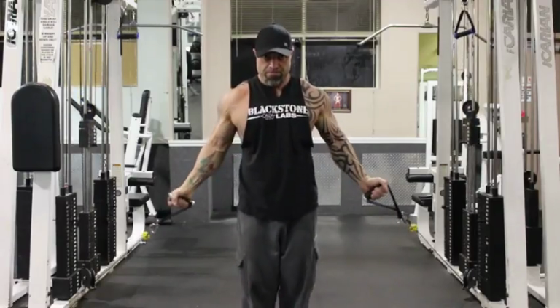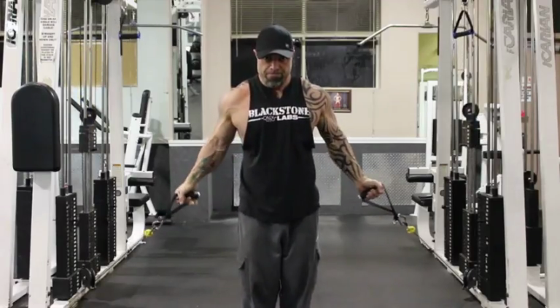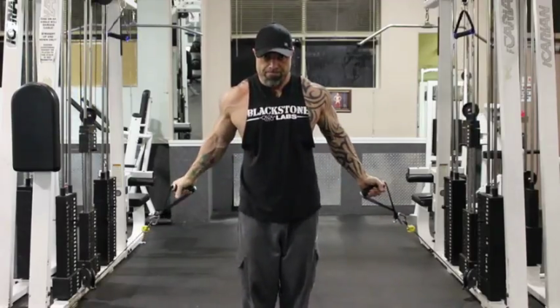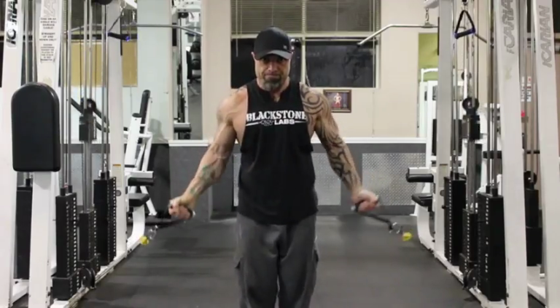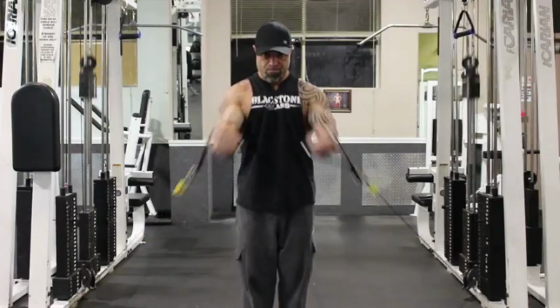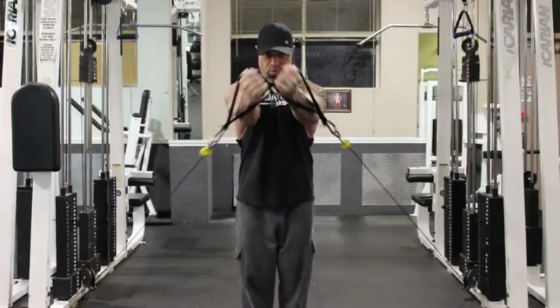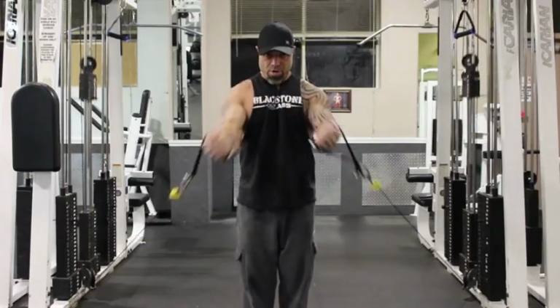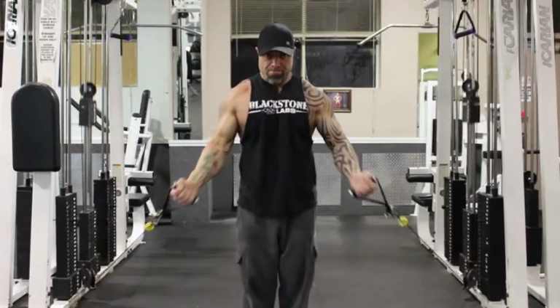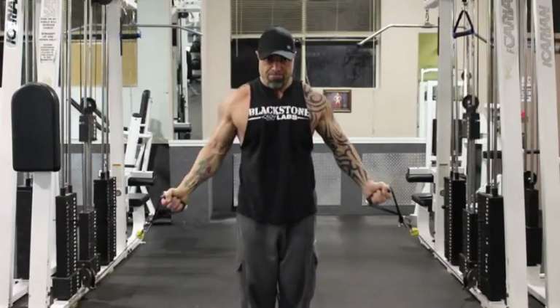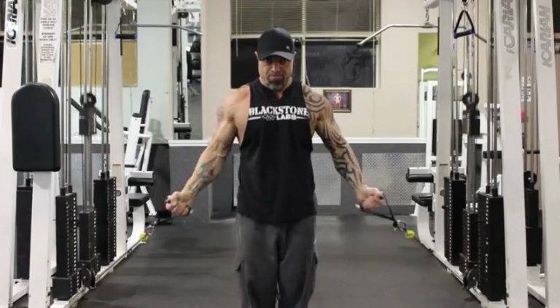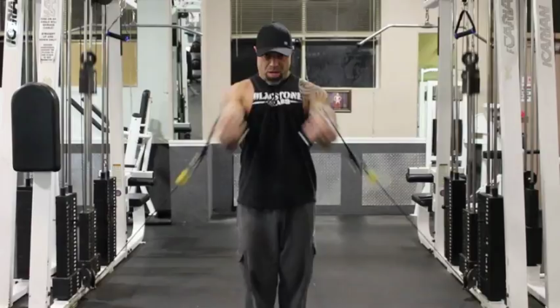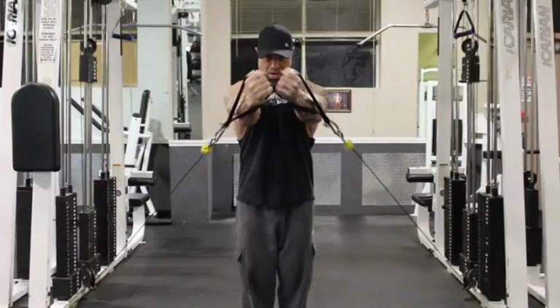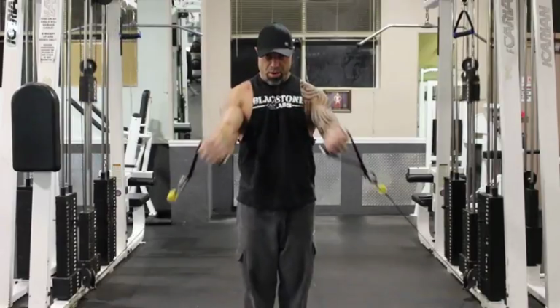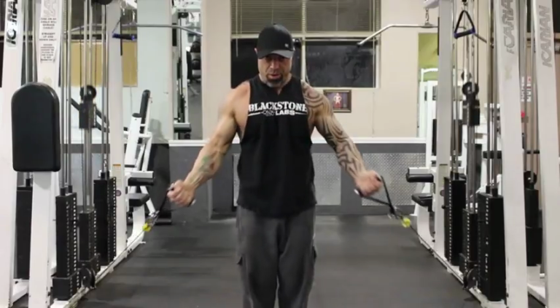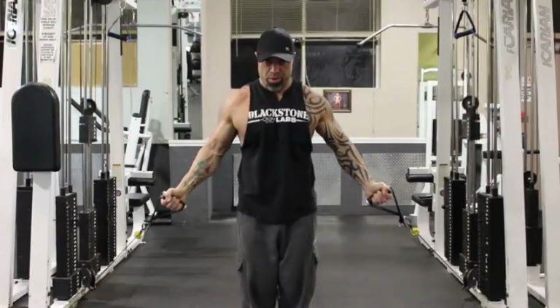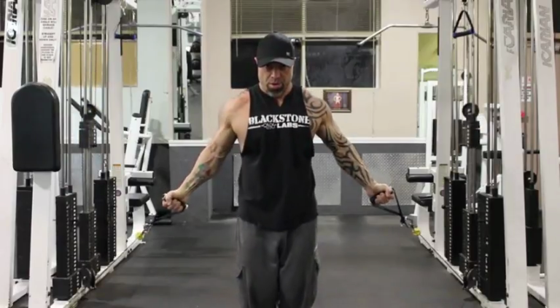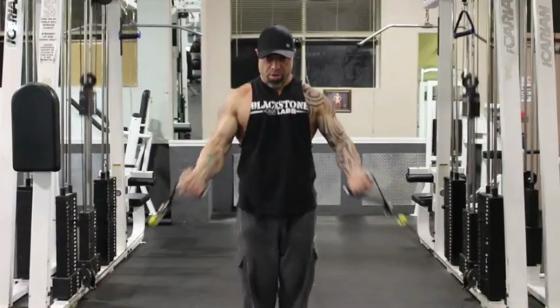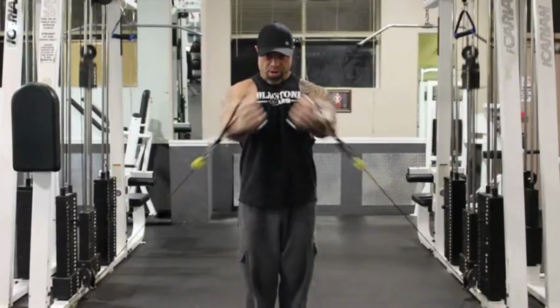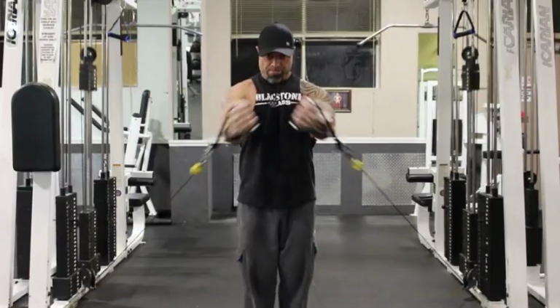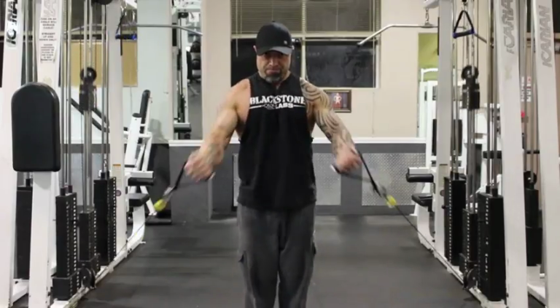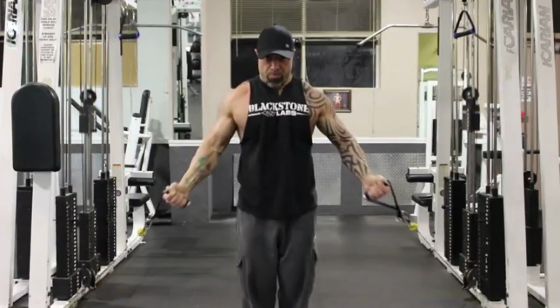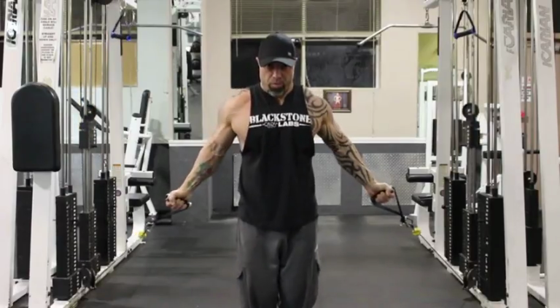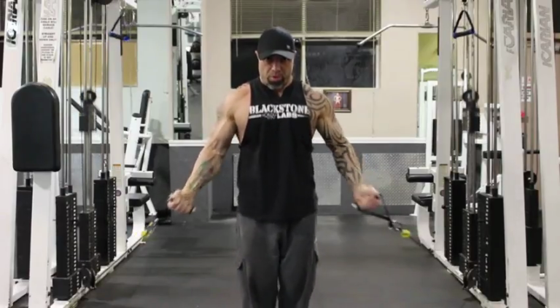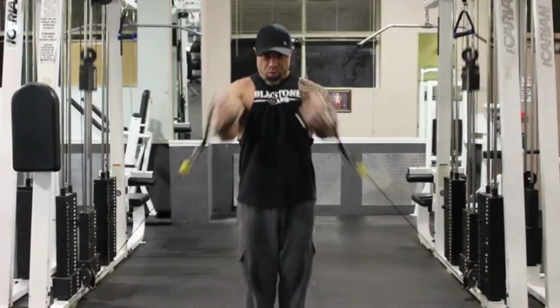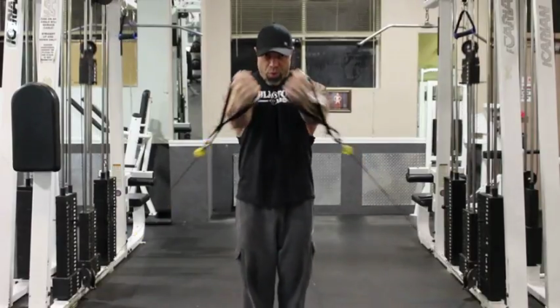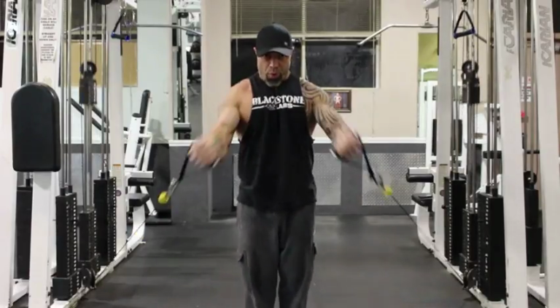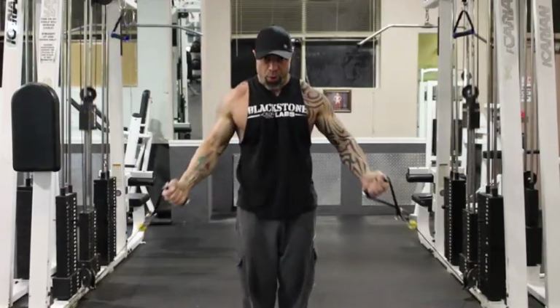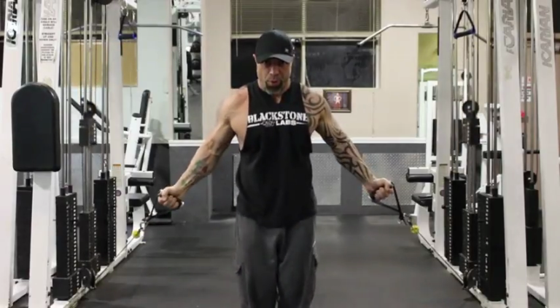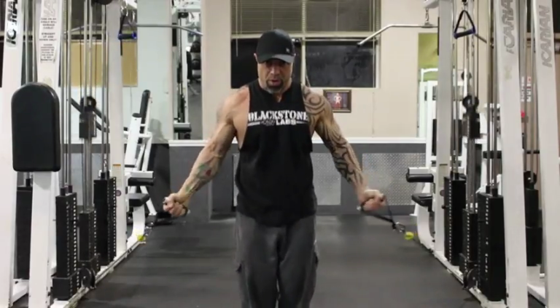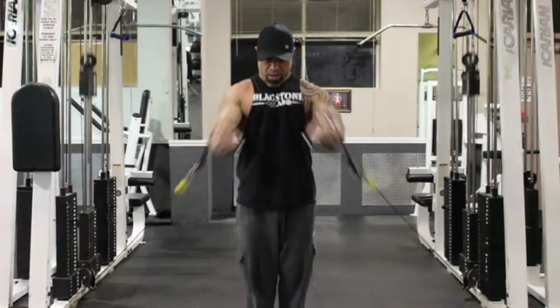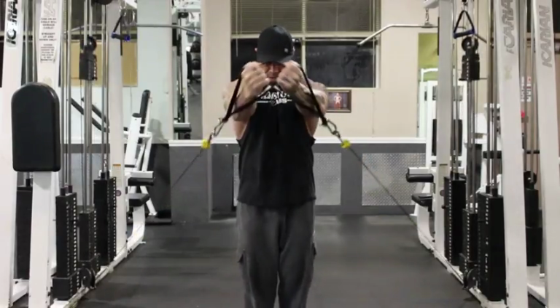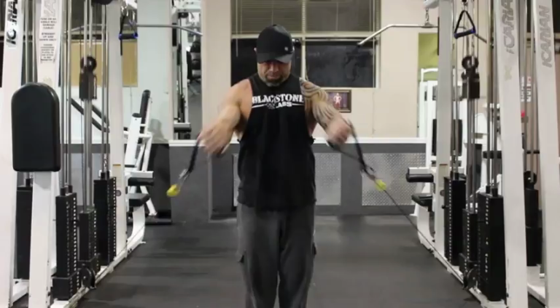The last exercise is a cable fly raise, making sure you're coming to full extension and squeezing through your pectoral muscles.